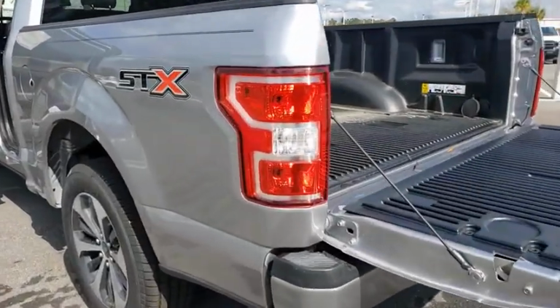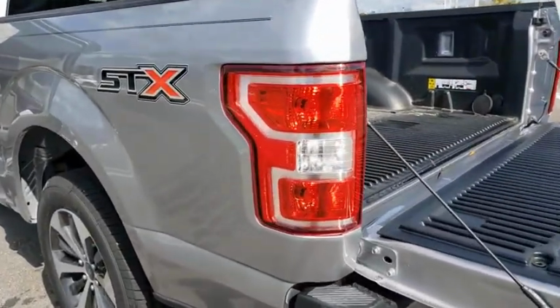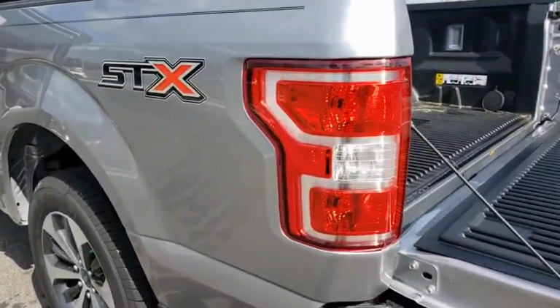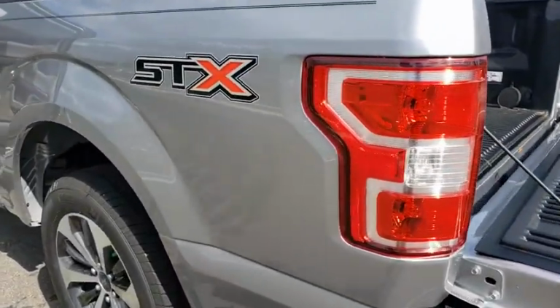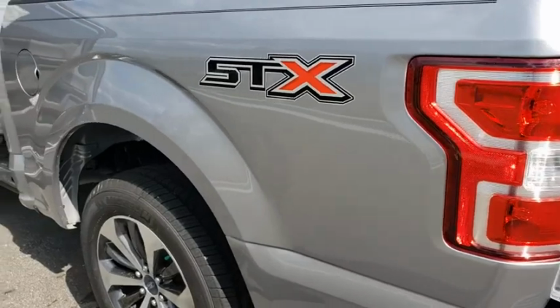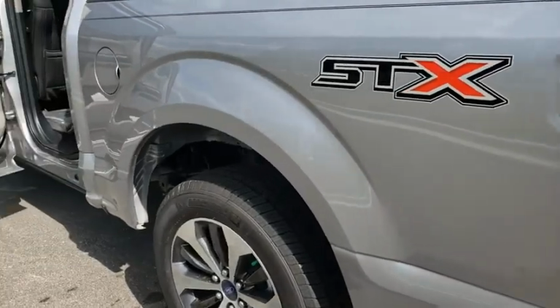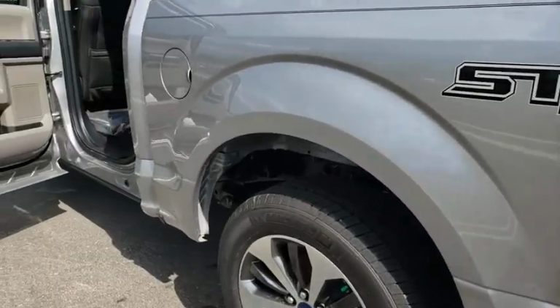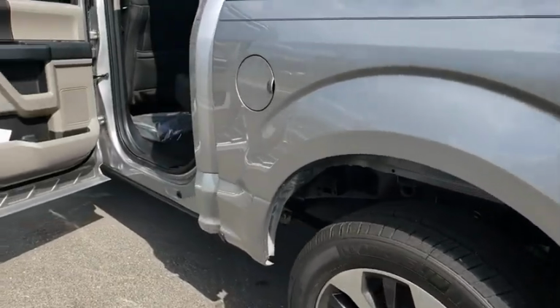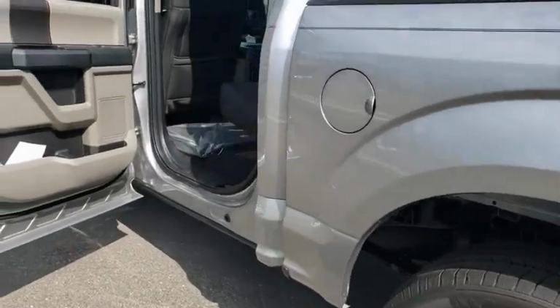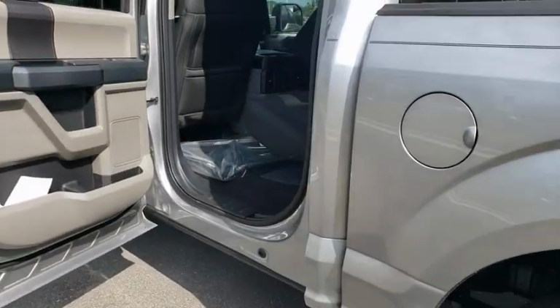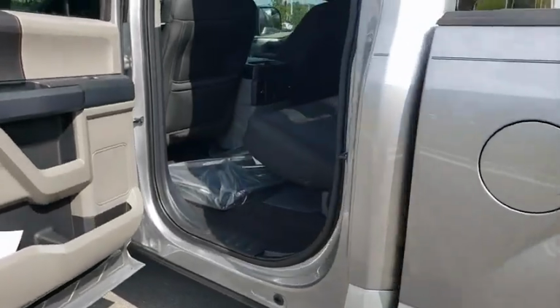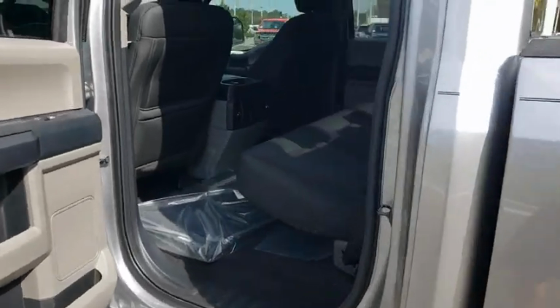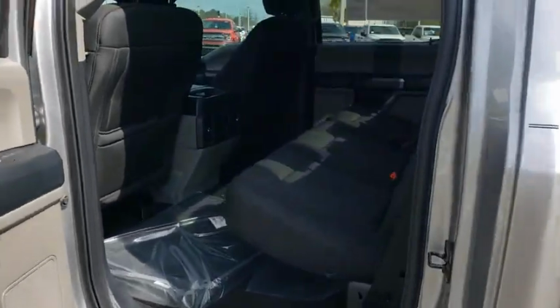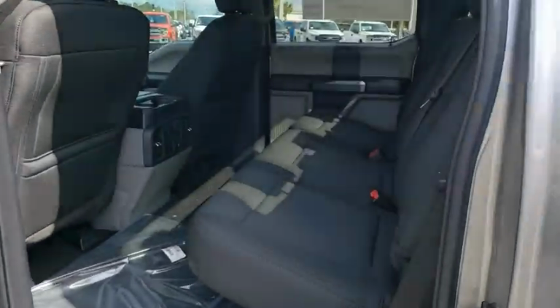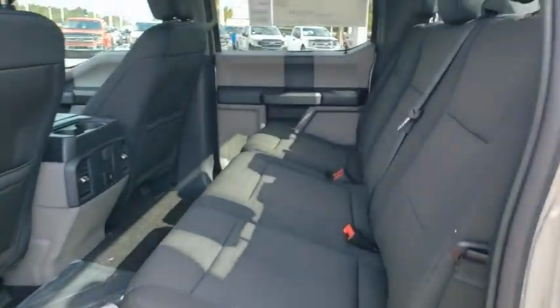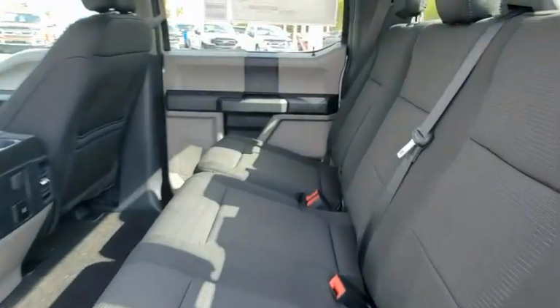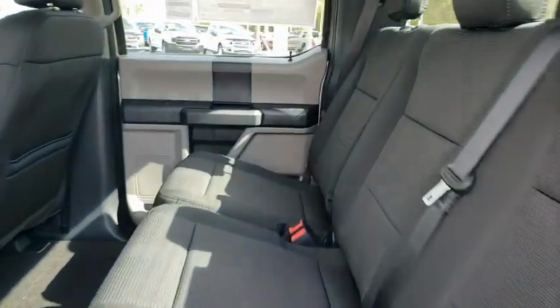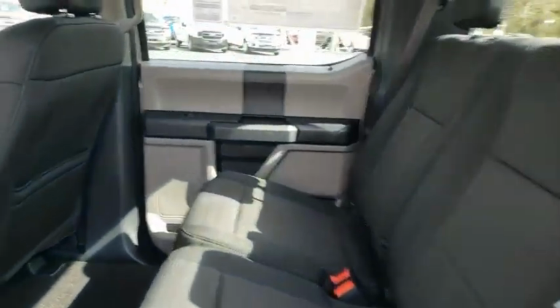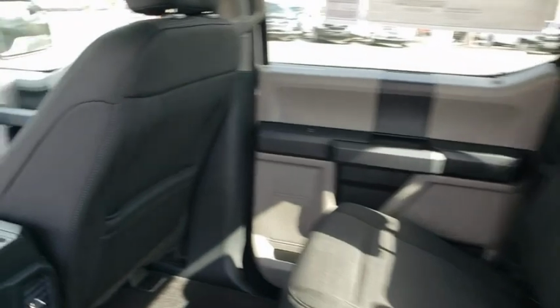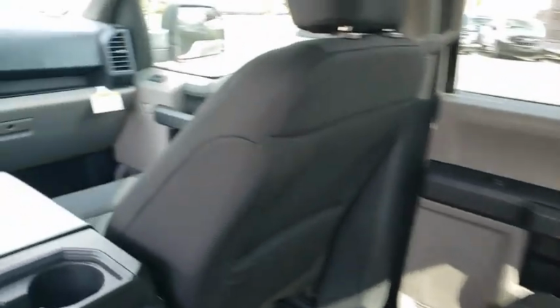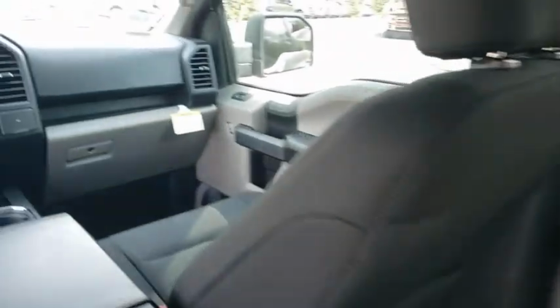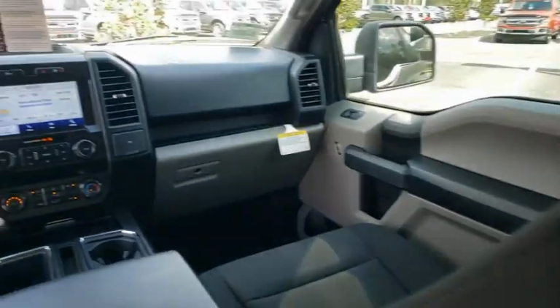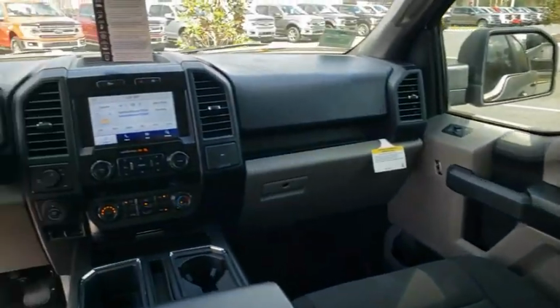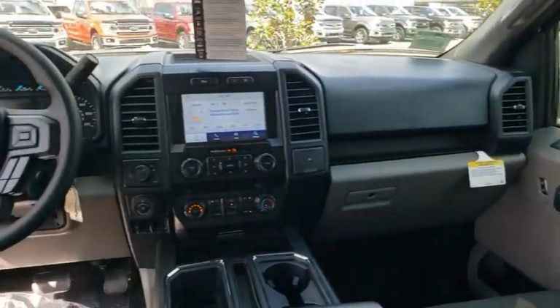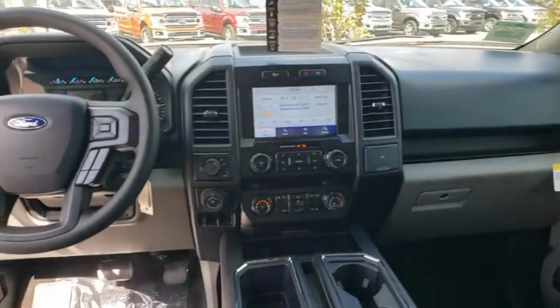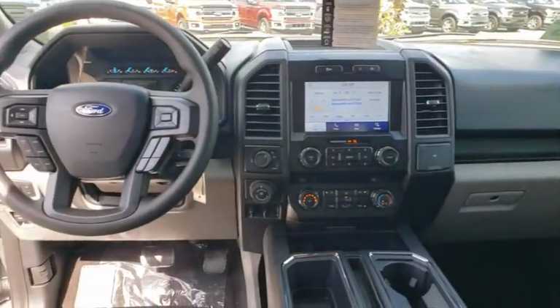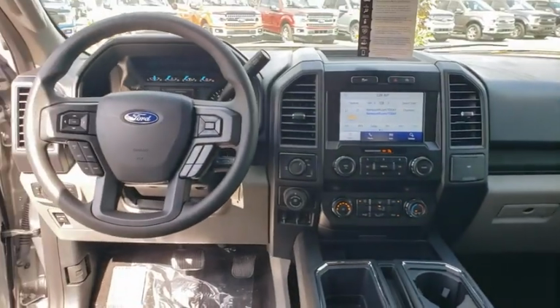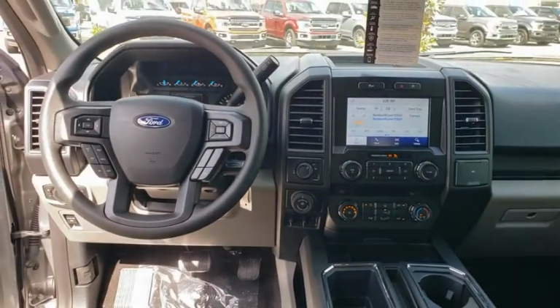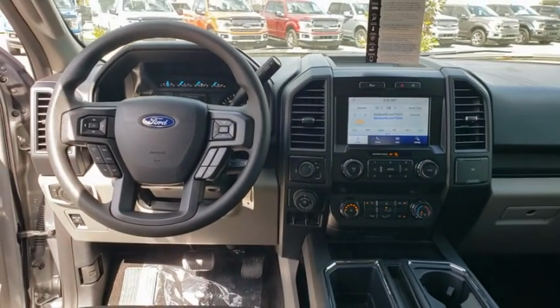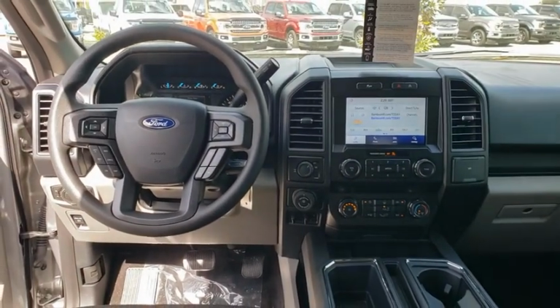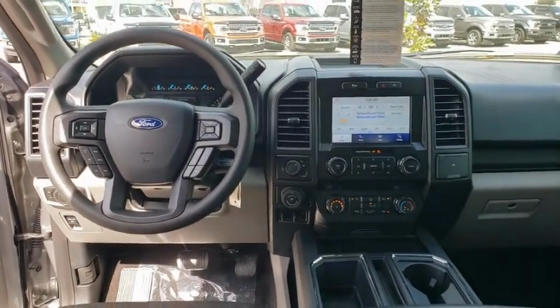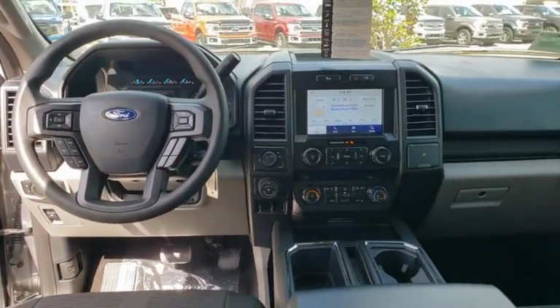Adjustable steering wheel, cruise control, floor mats, aluminum wheels, four-wheel disc brakes, AM FM stereo radio, power windows, power door locks, MP3 player, fog lamps.